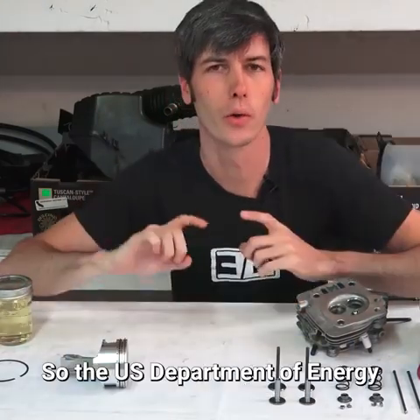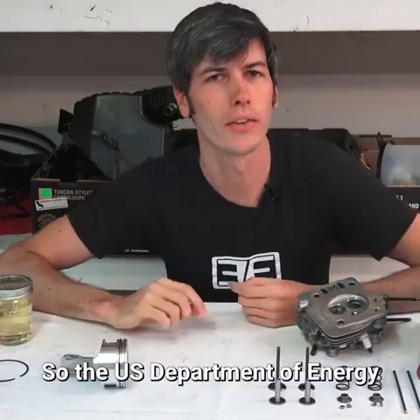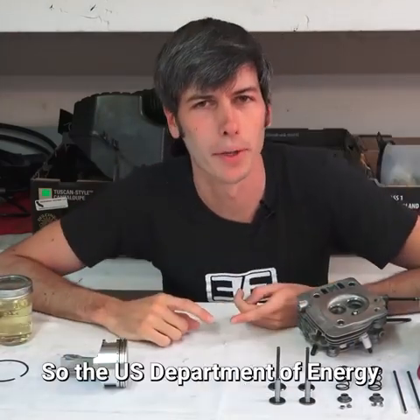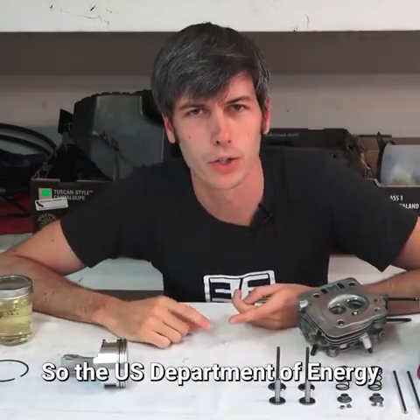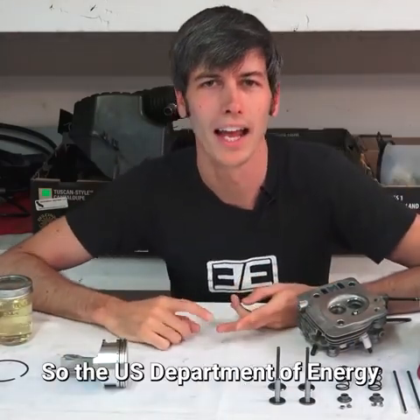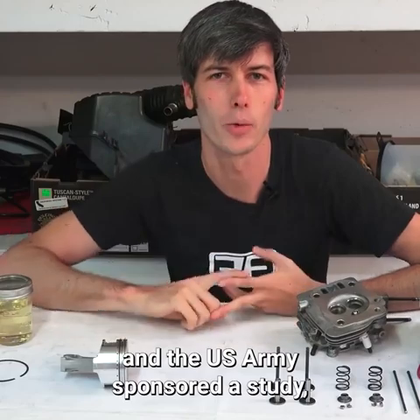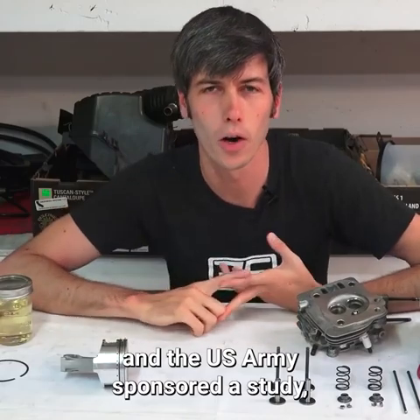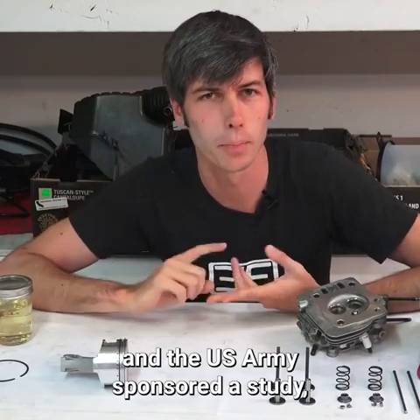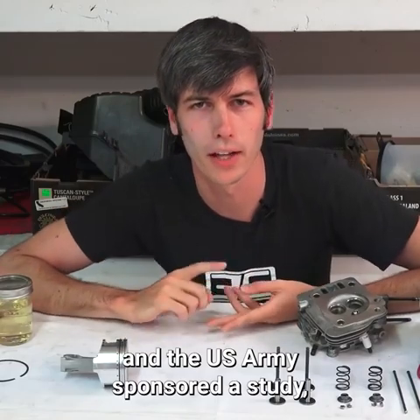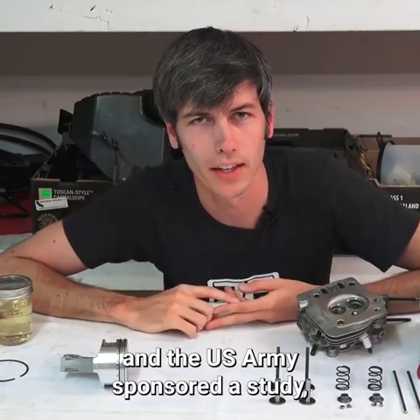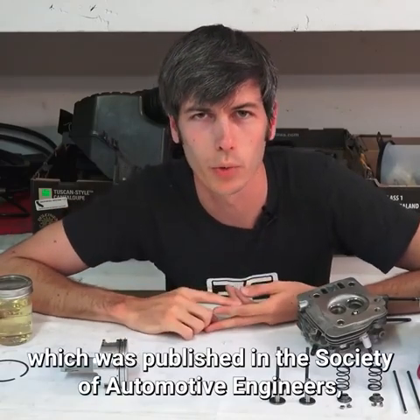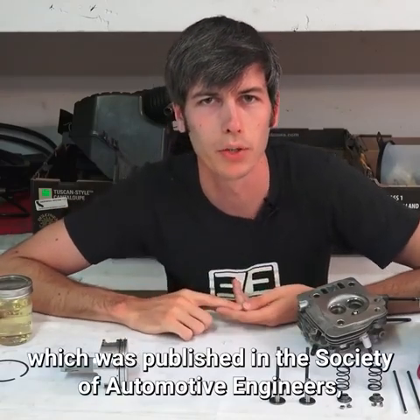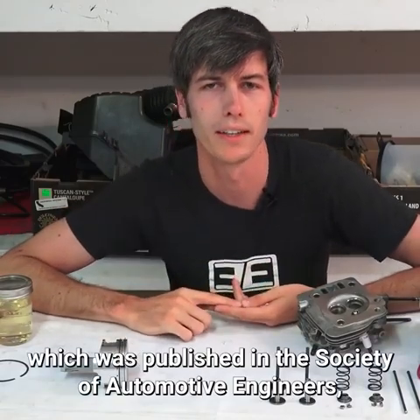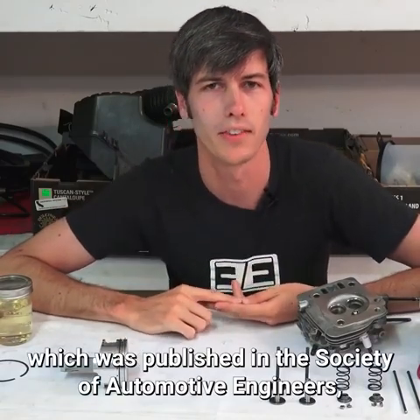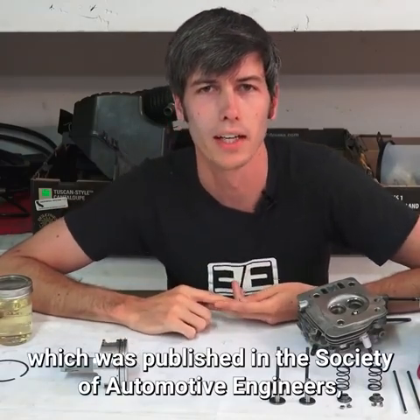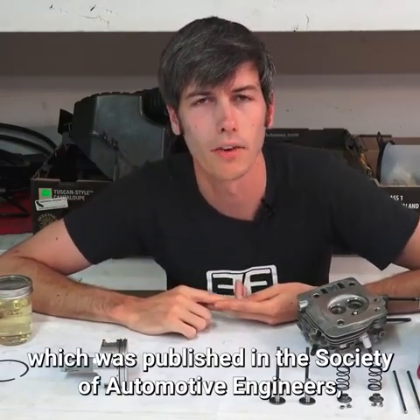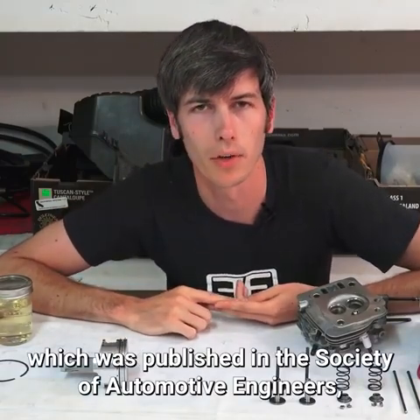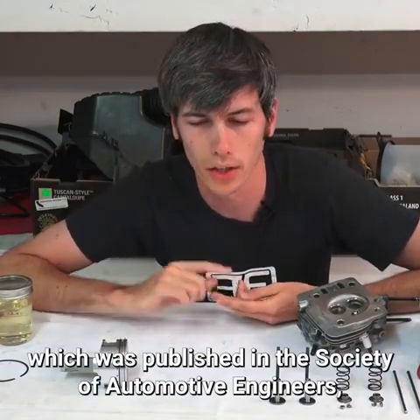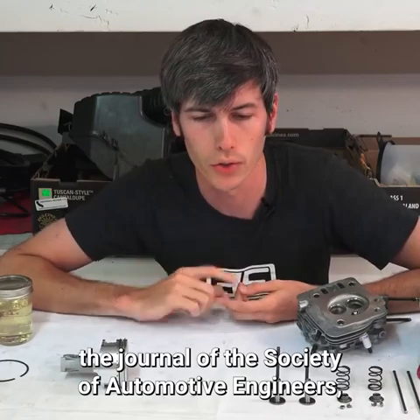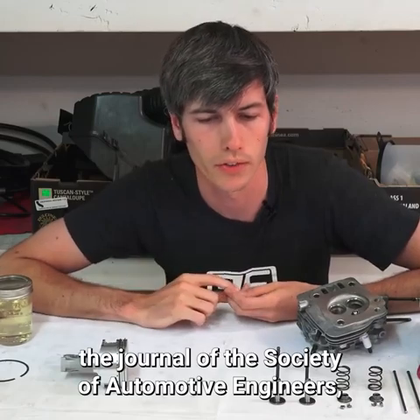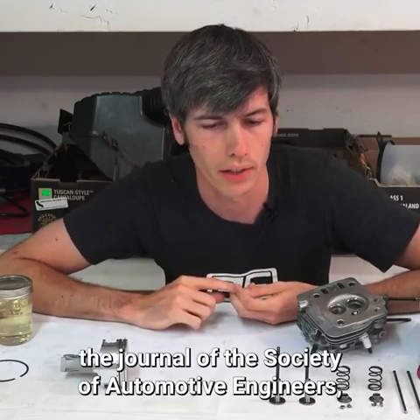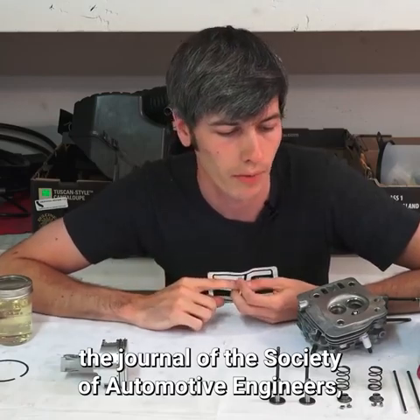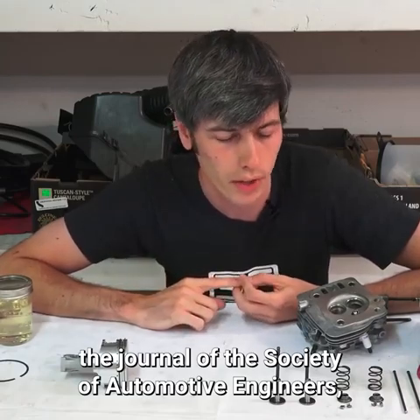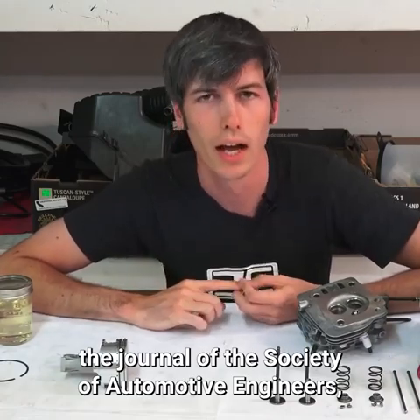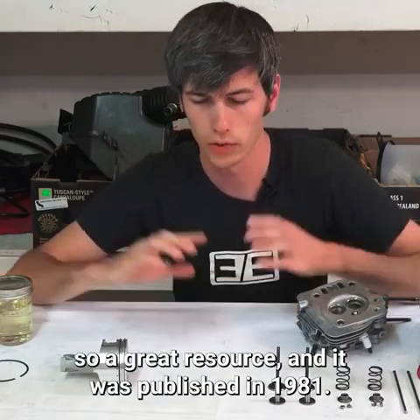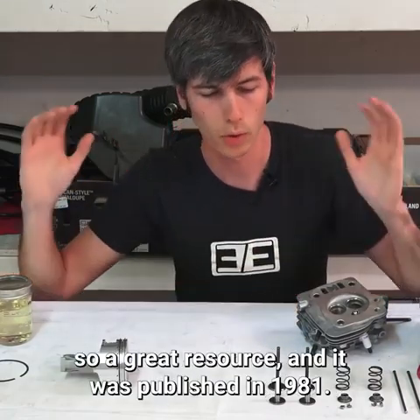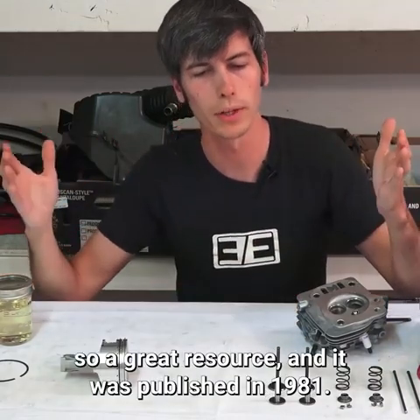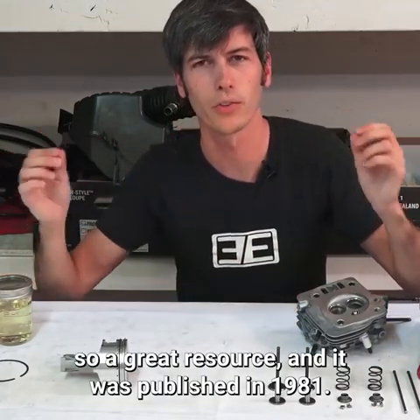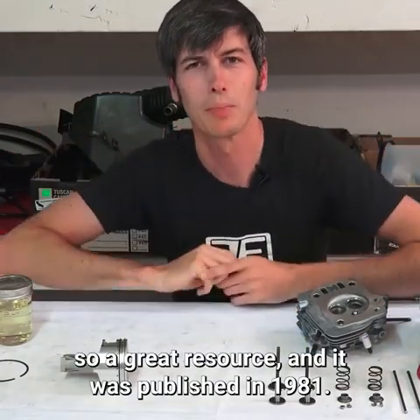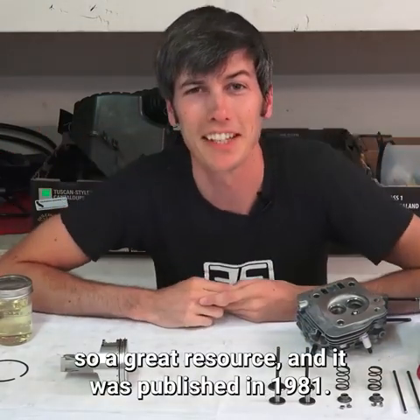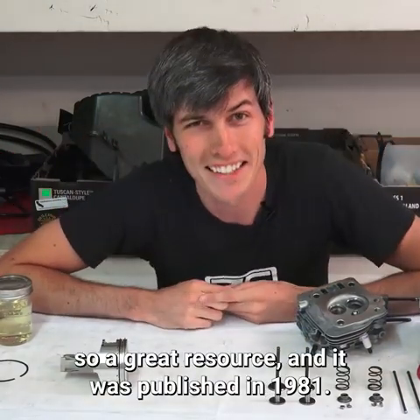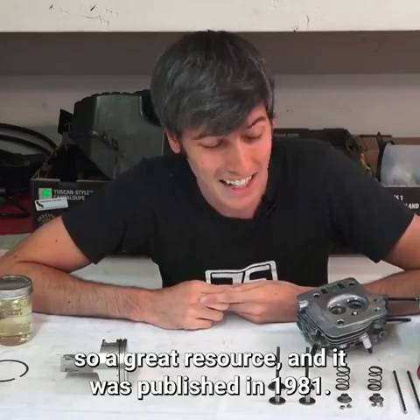The U.S. Department of Energy and the U.S. Army sponsored a study which was published in the Journal of the Society of Automotive Engineers, a great resource, and it was published in 1981.